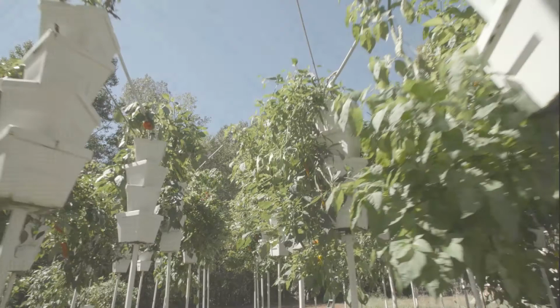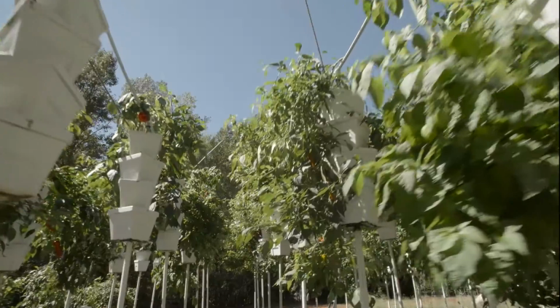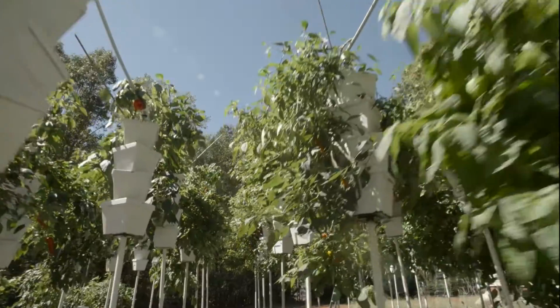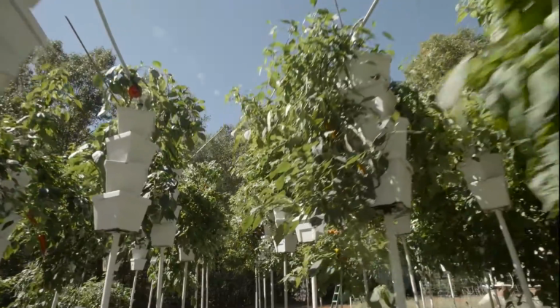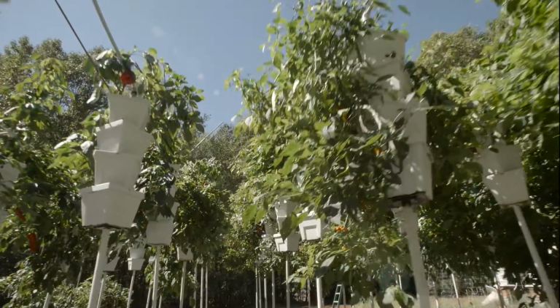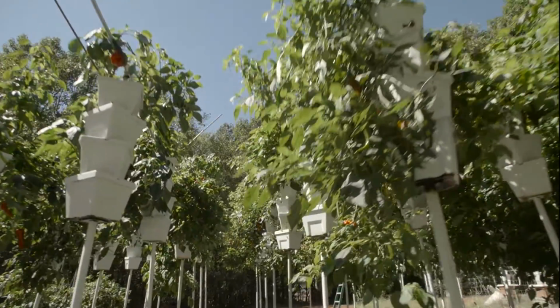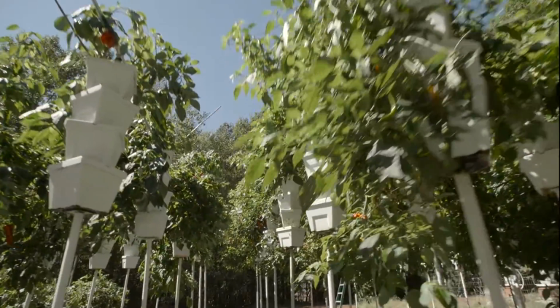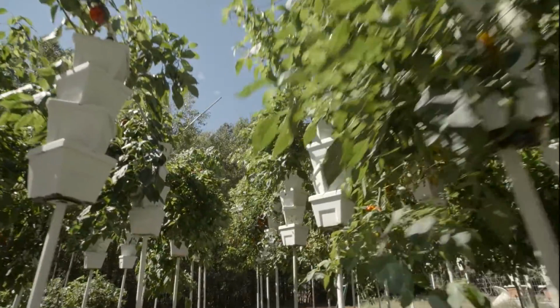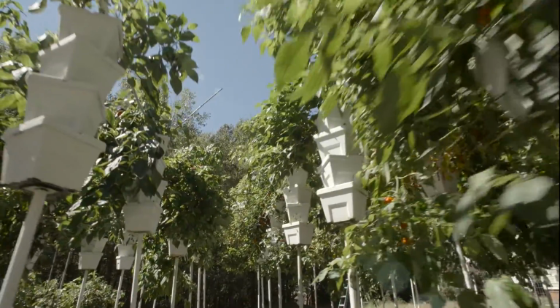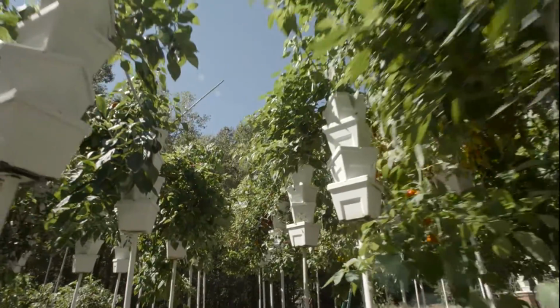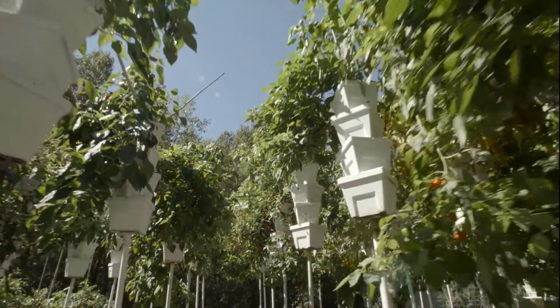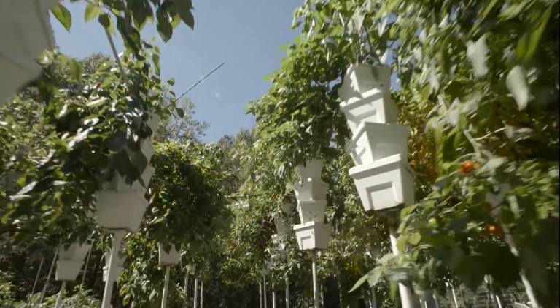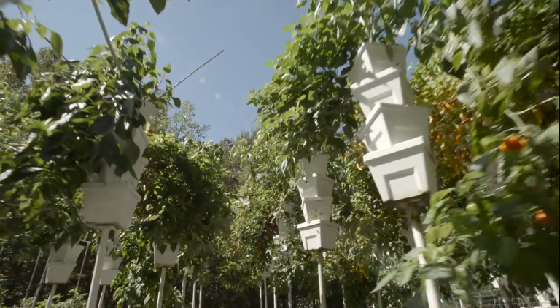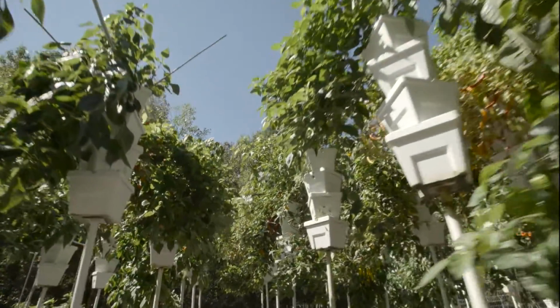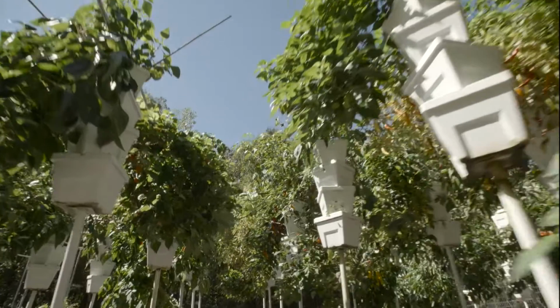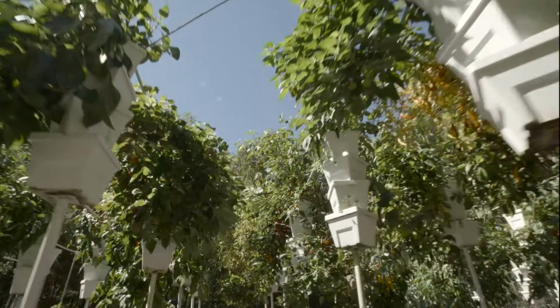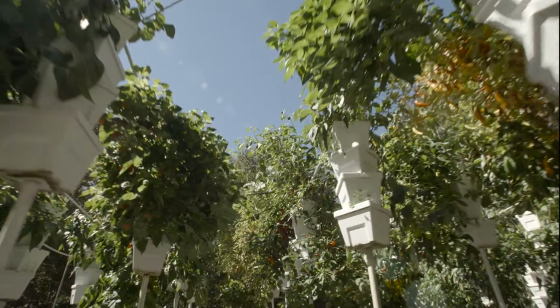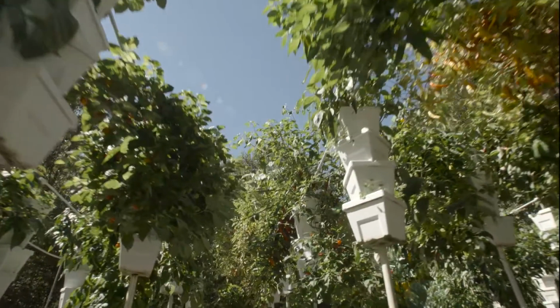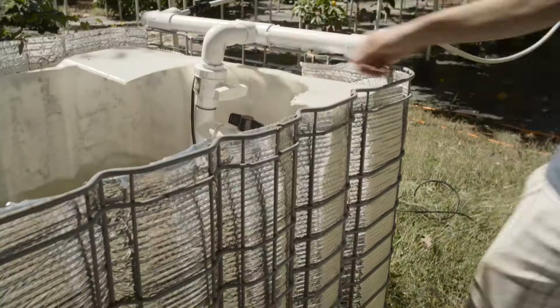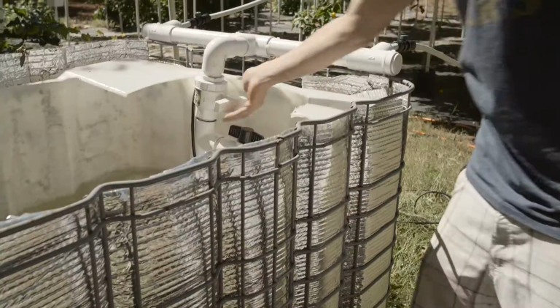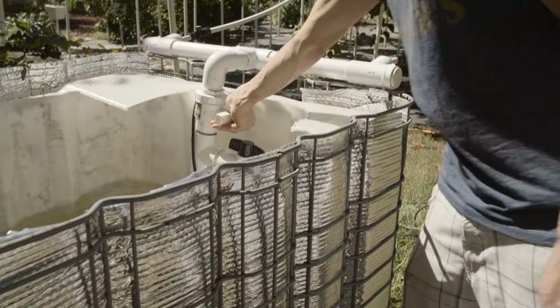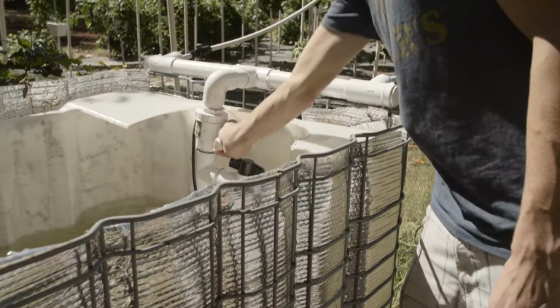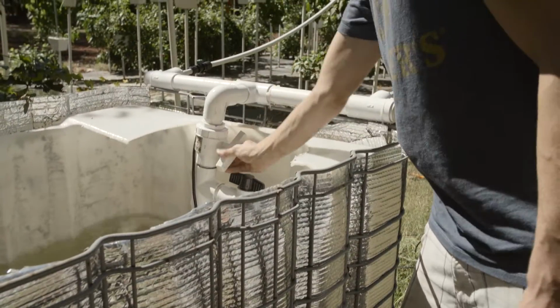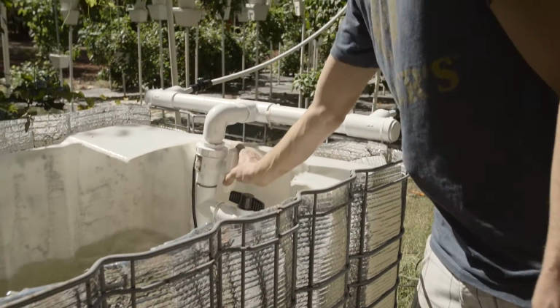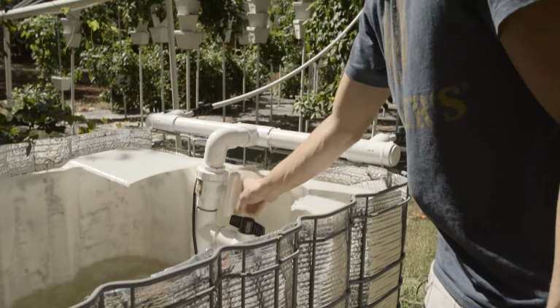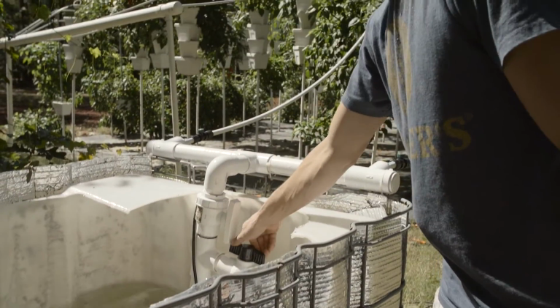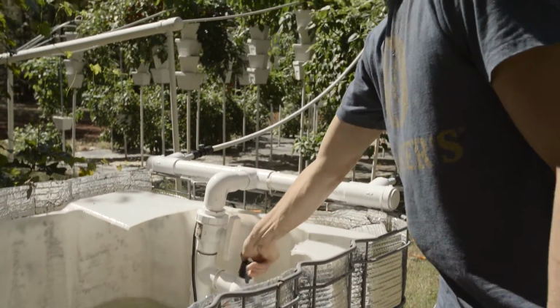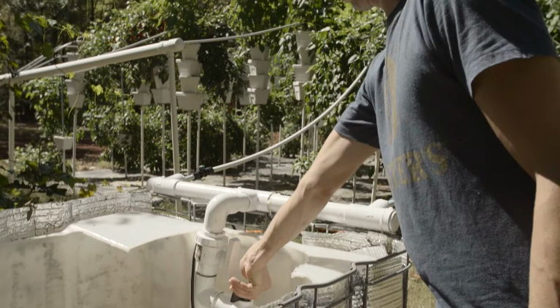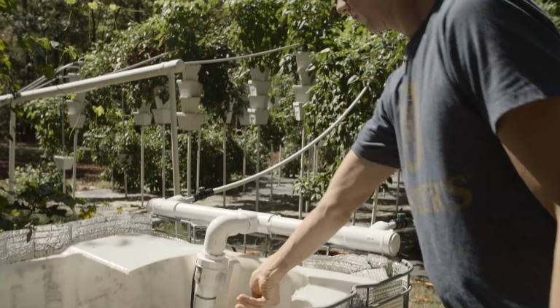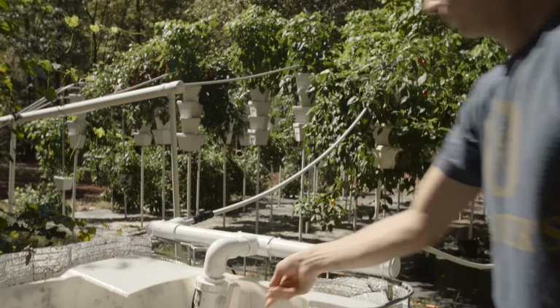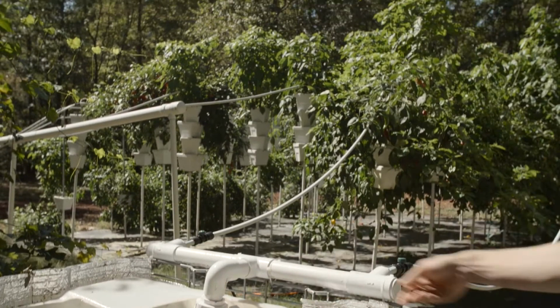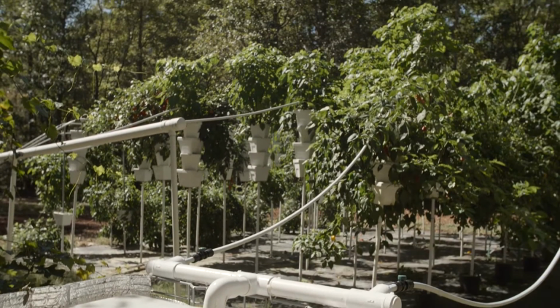Last season I started a vegetable garden with 70 hydroponic towers. The towers were nine feet tall and the garden was split into two sections. Each section has an IBC reservoir to utilize different nutrient formulas for different varieties of plants.